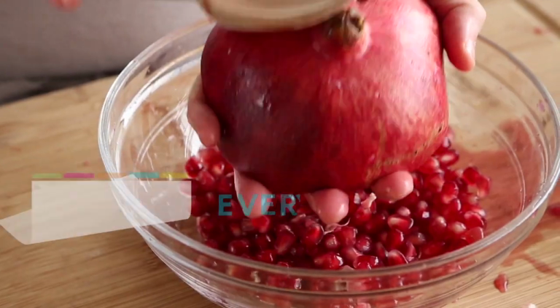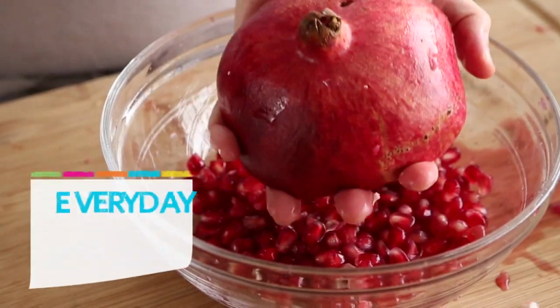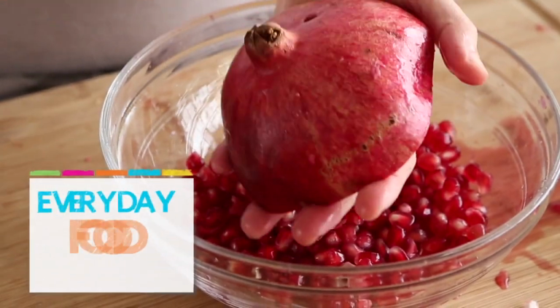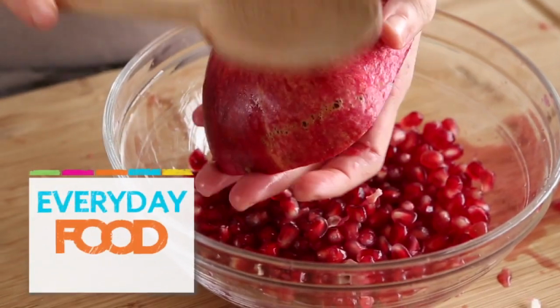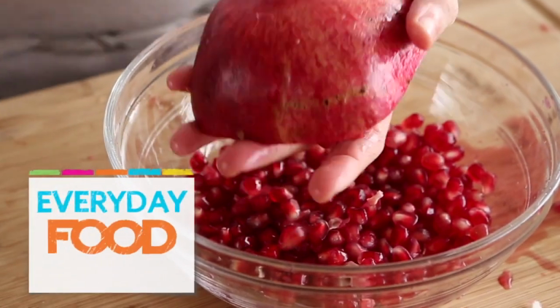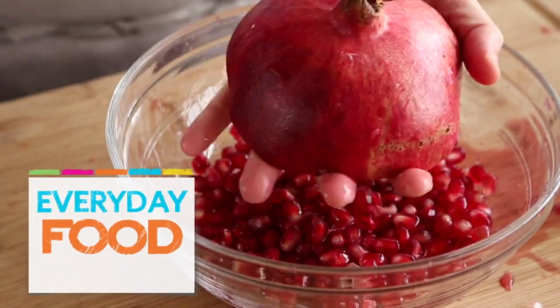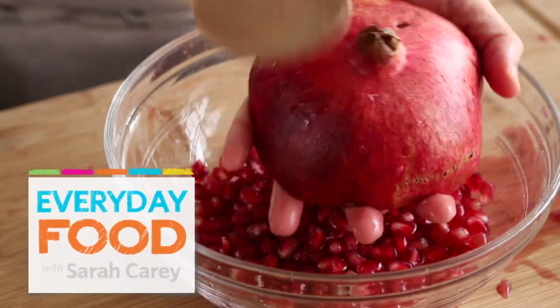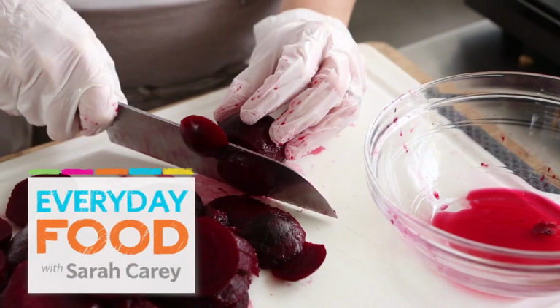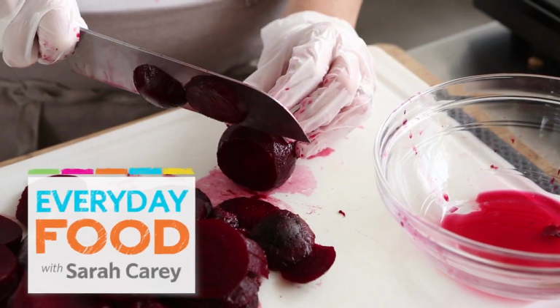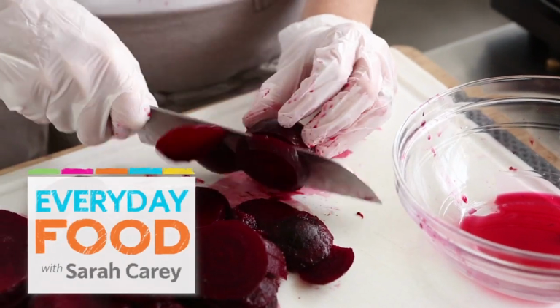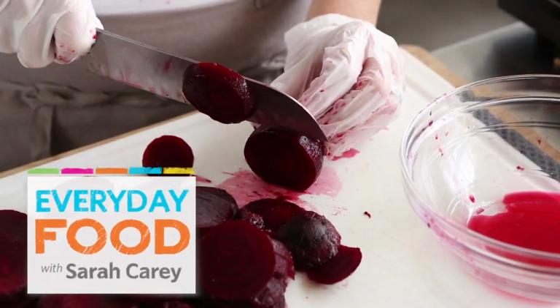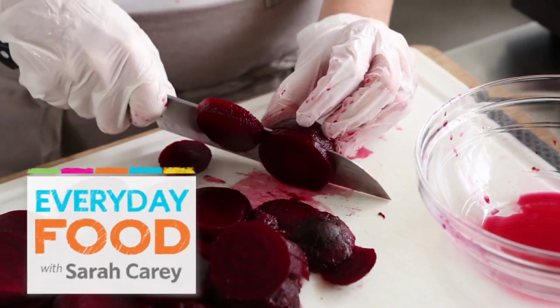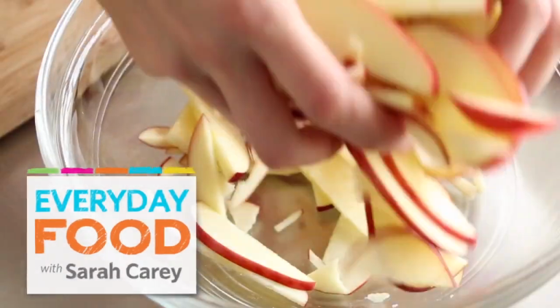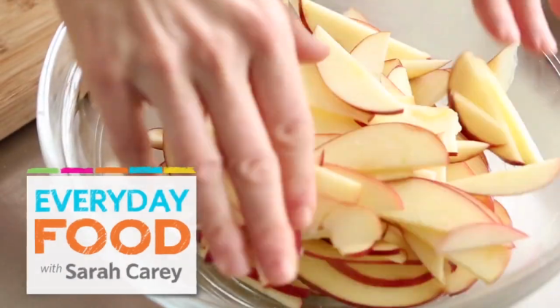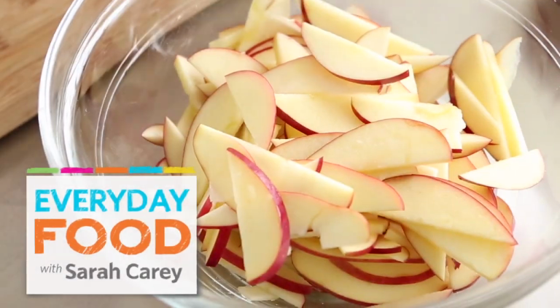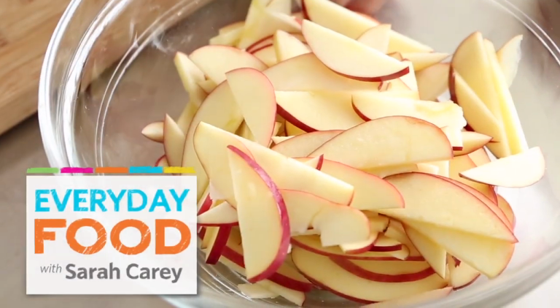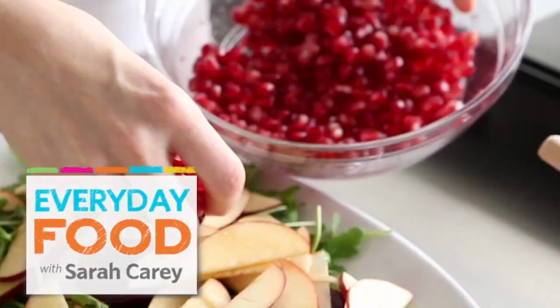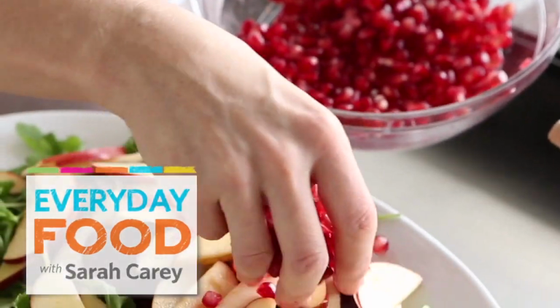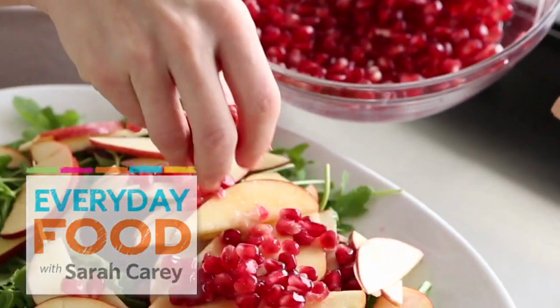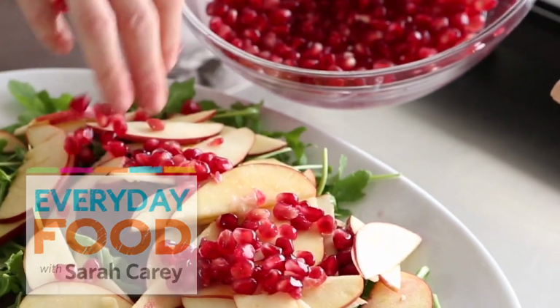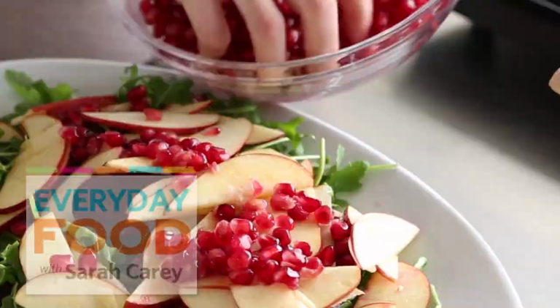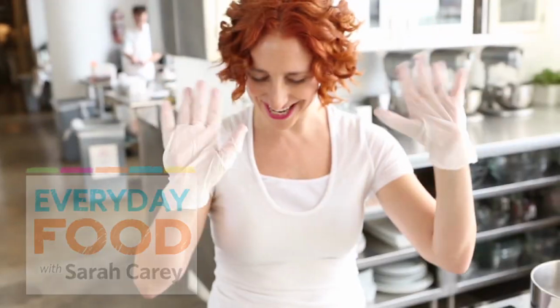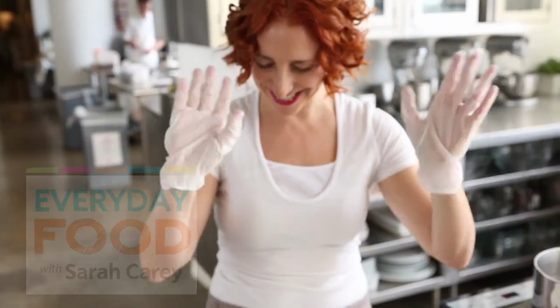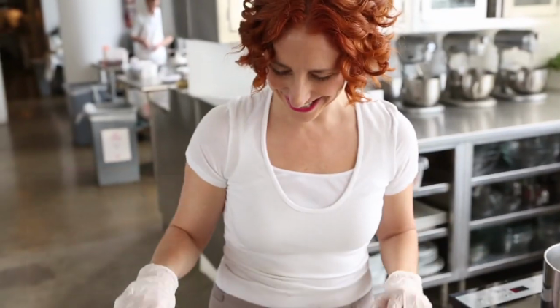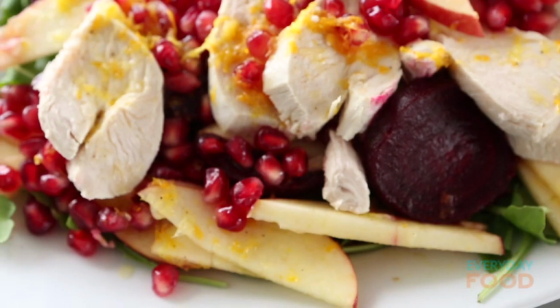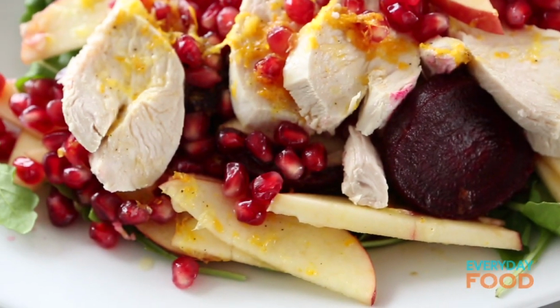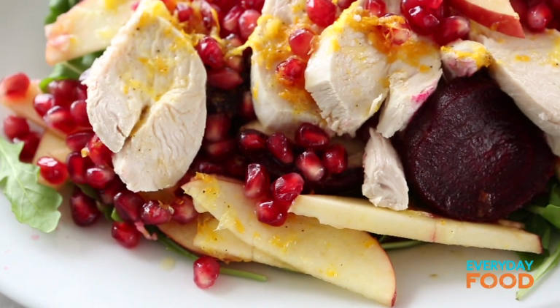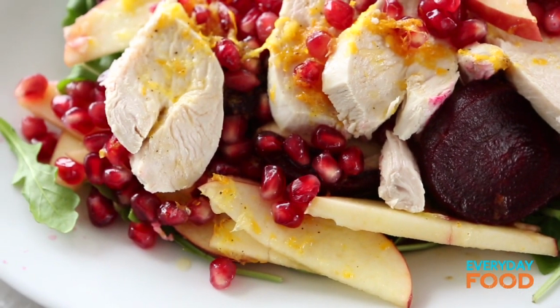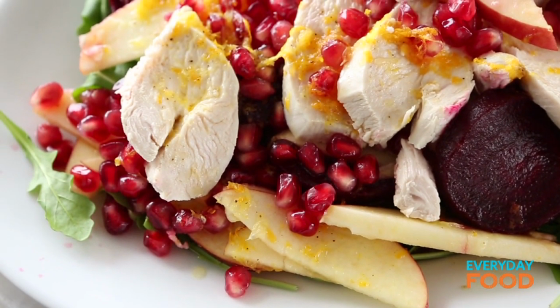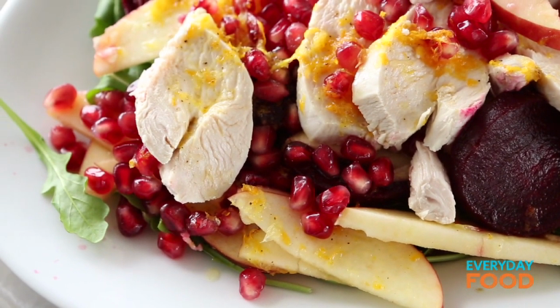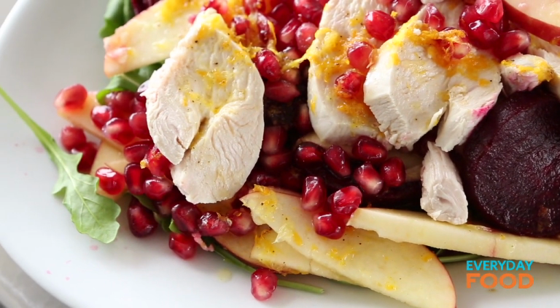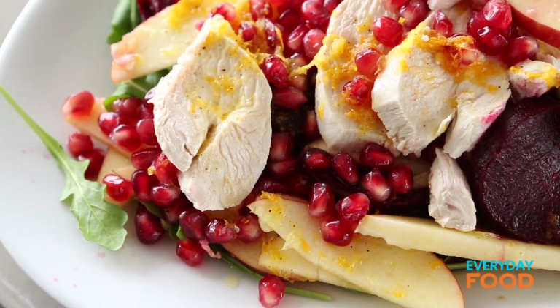Today the color is red, the first color of the rainbow, and for red we're using apple, pomegranate, and beets — some of my favorite flavors in a fantastic healthy dinner salad.